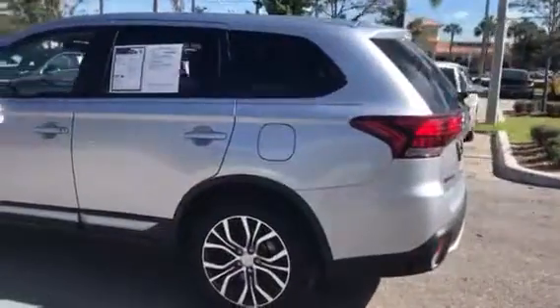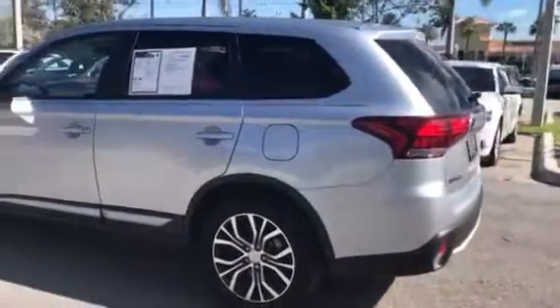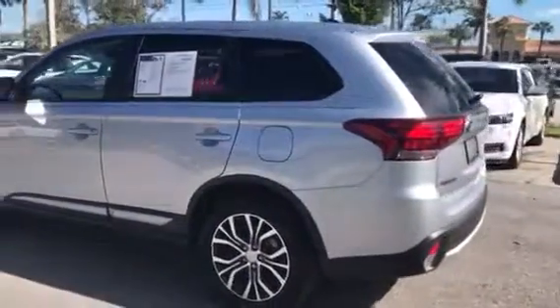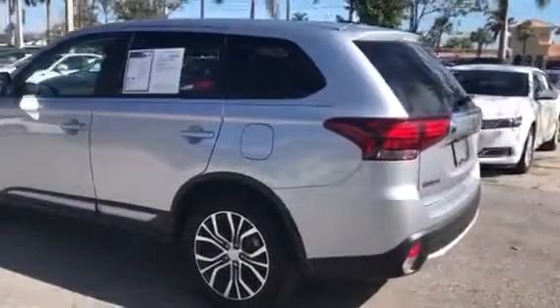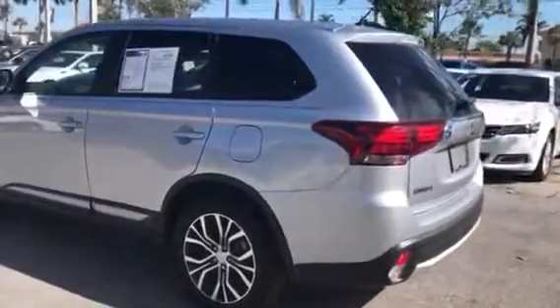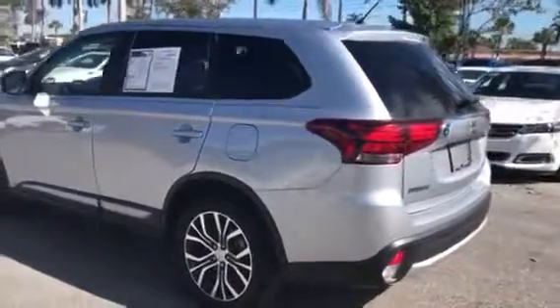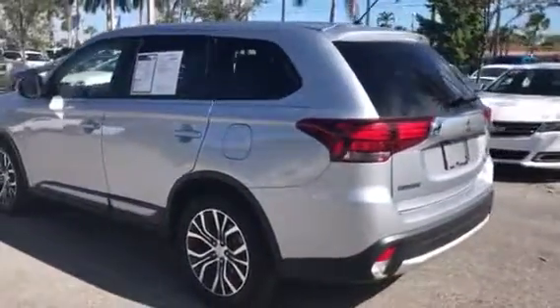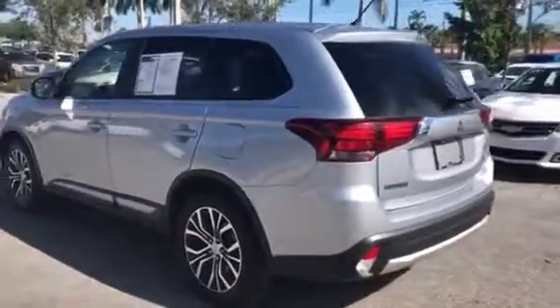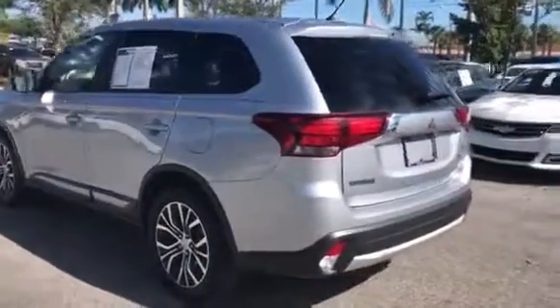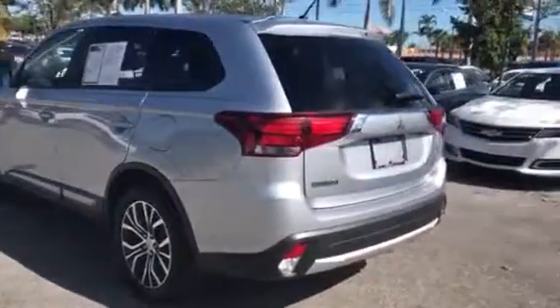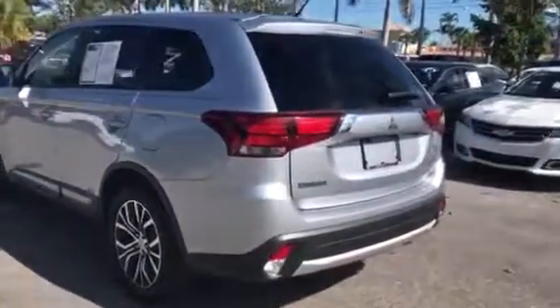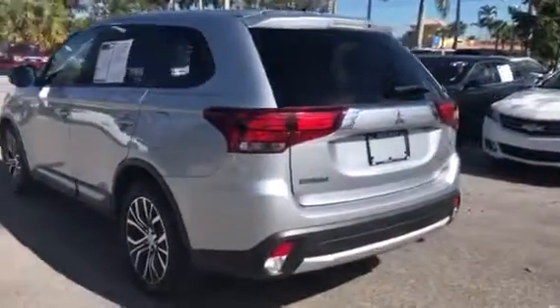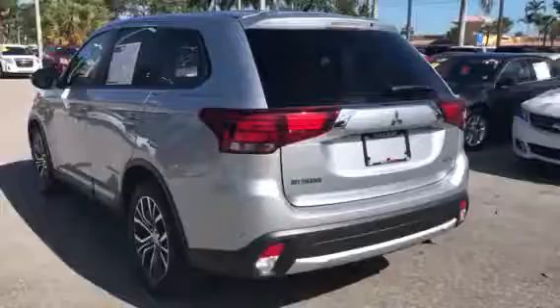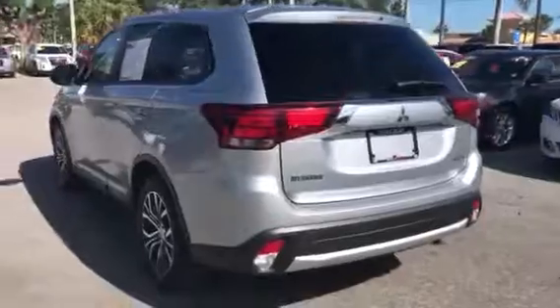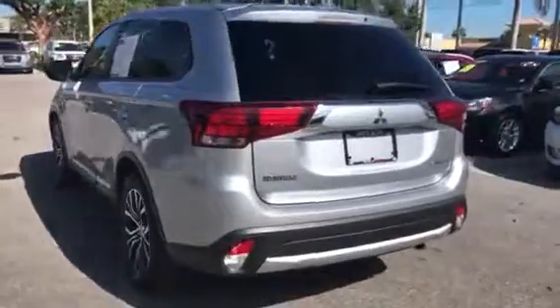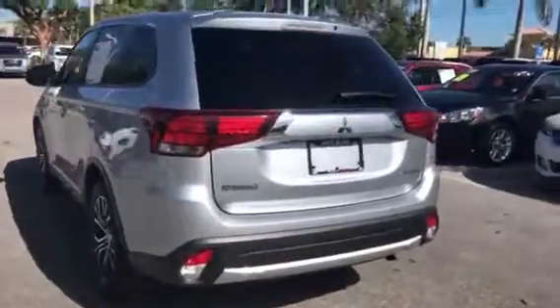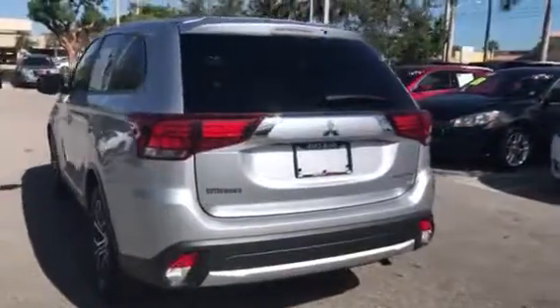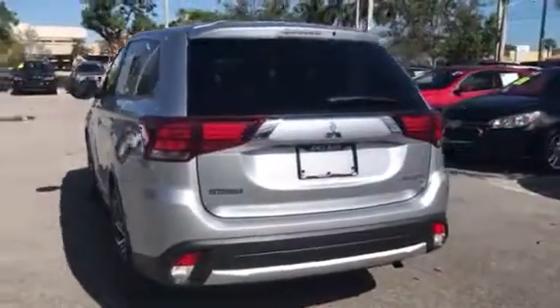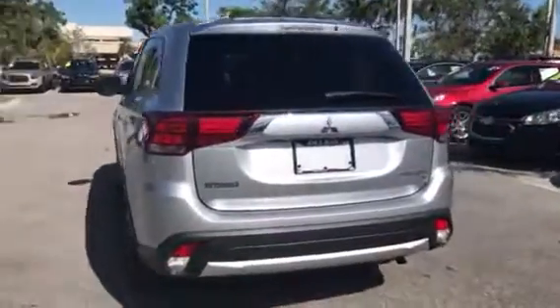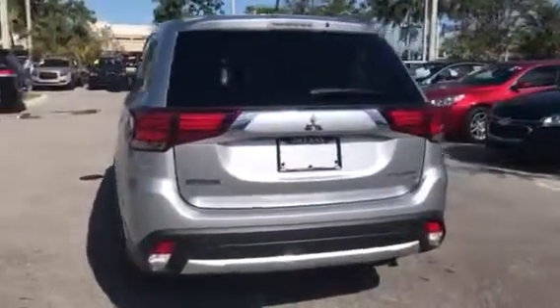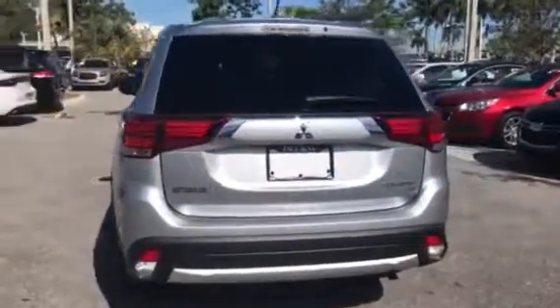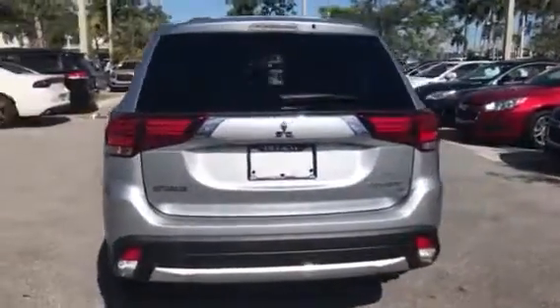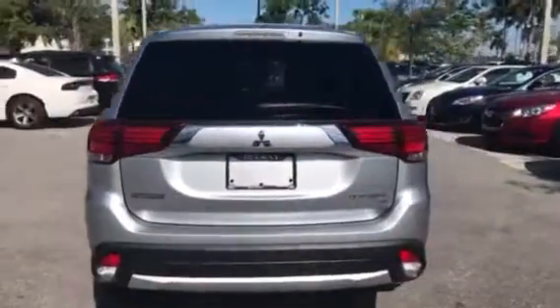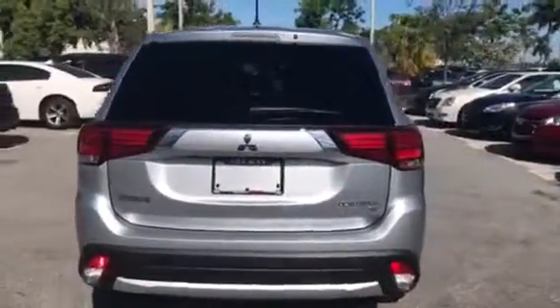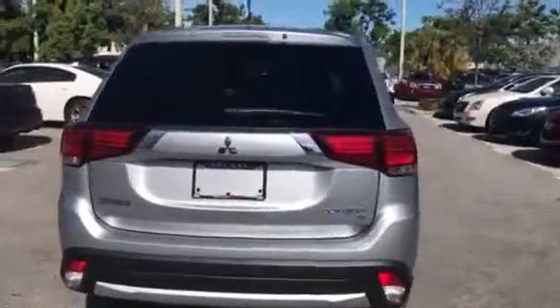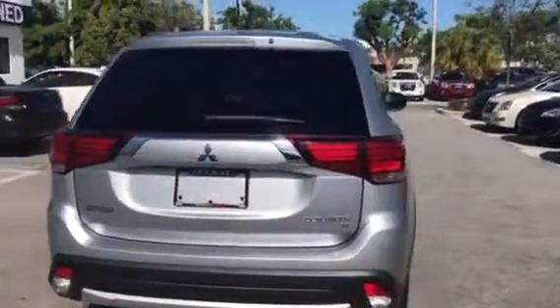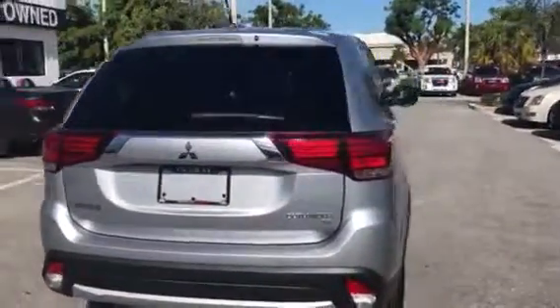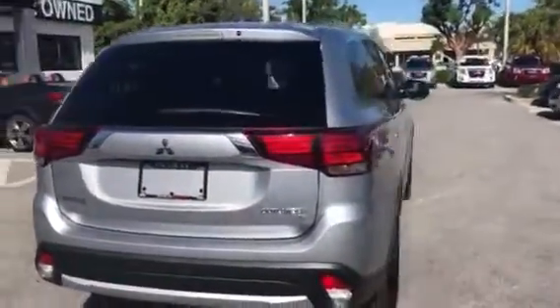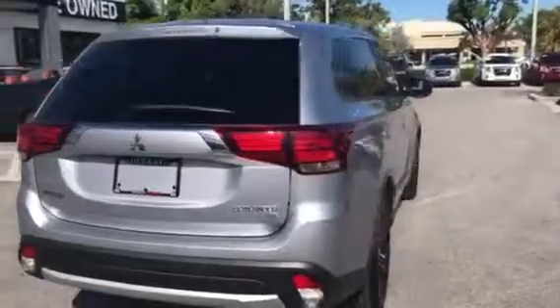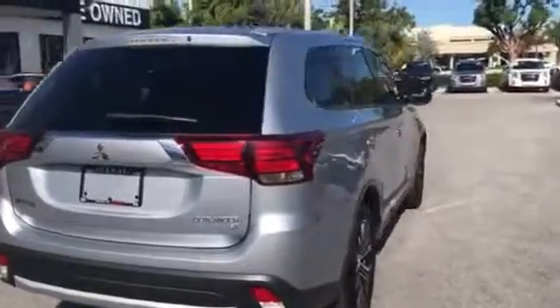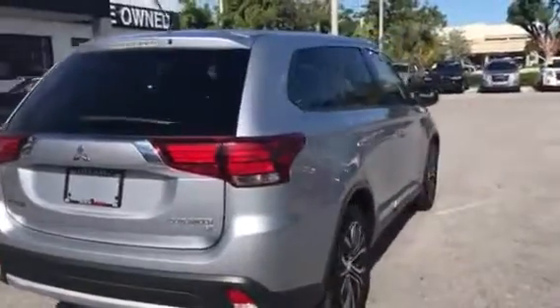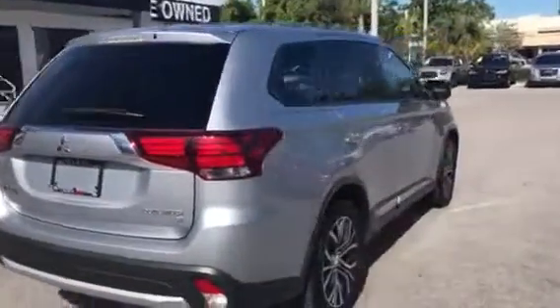This car is in great condition as you can see. The car has no dings, no scratches, no curbings on the rims. It has a nice alloy and really nice chrome details as you can see. Overall this car looks great.